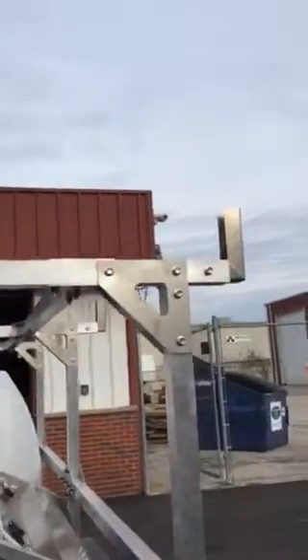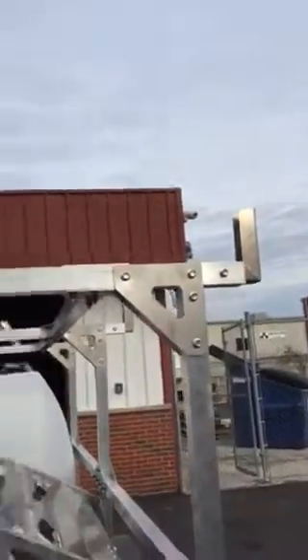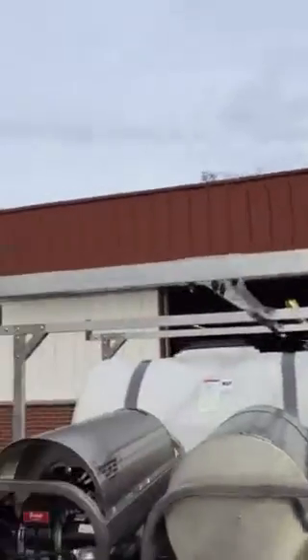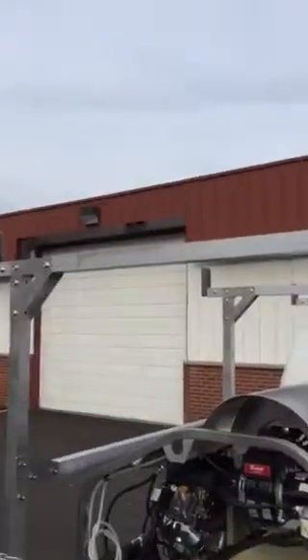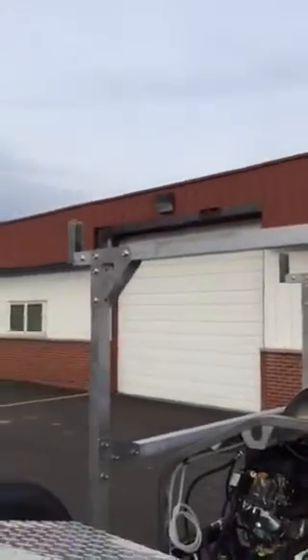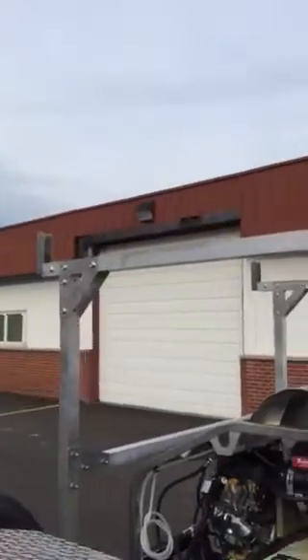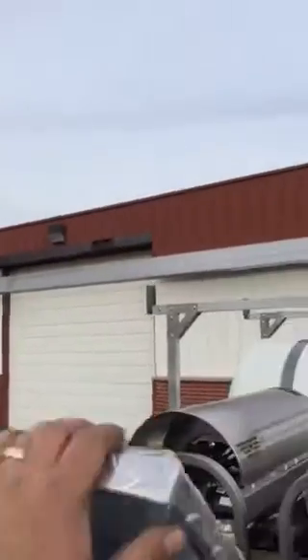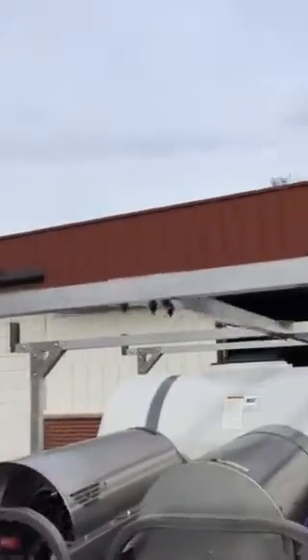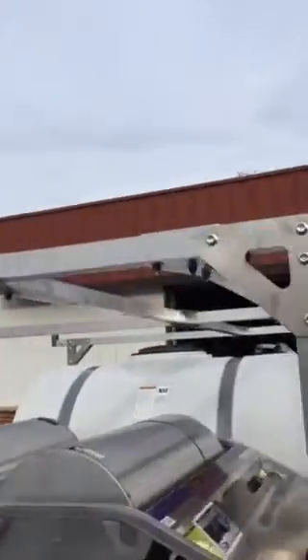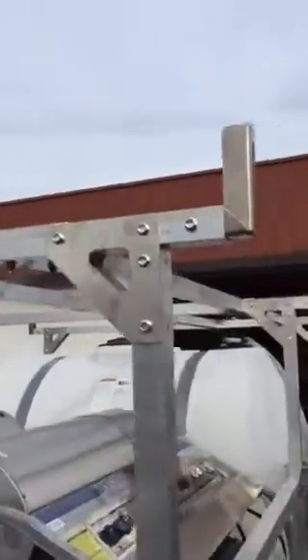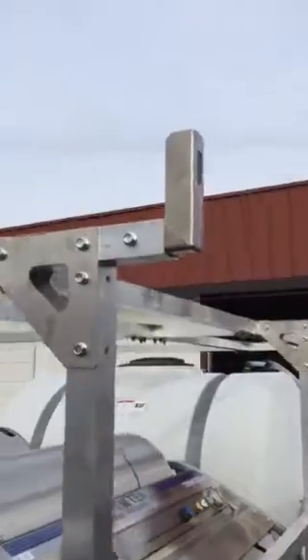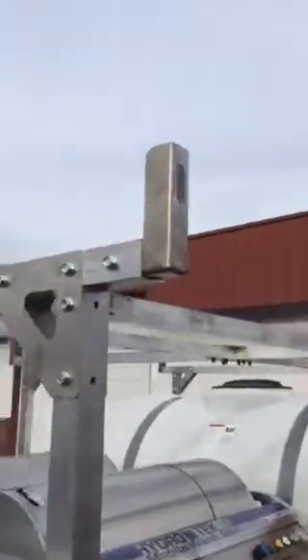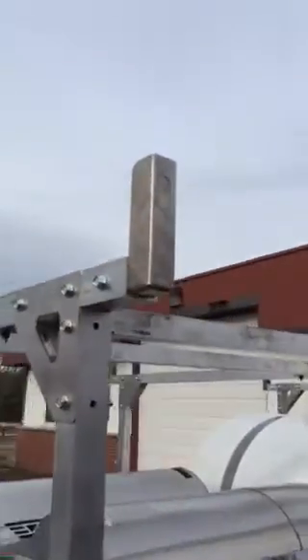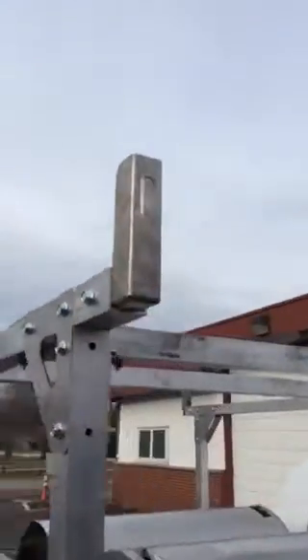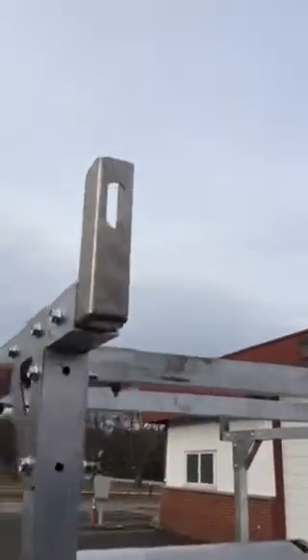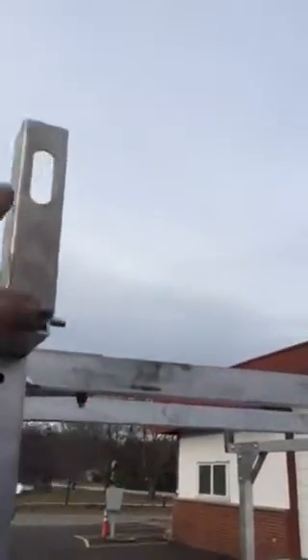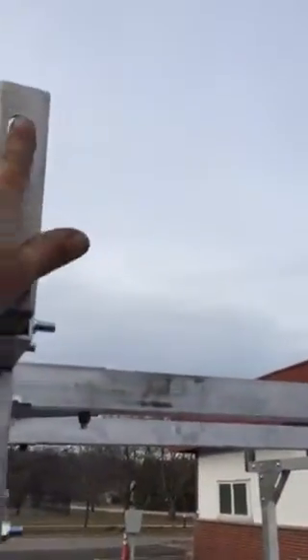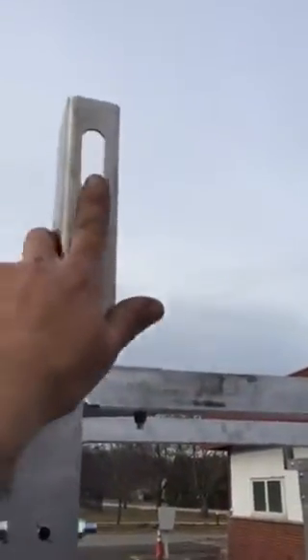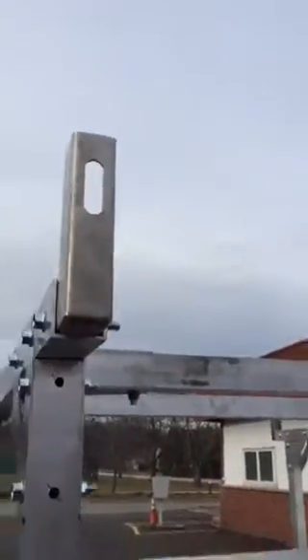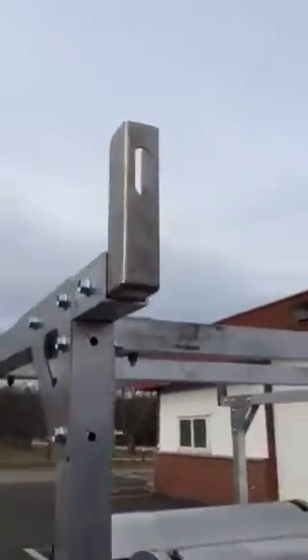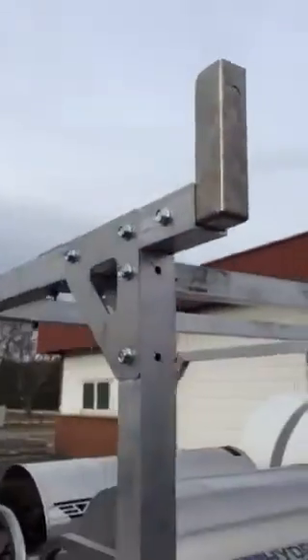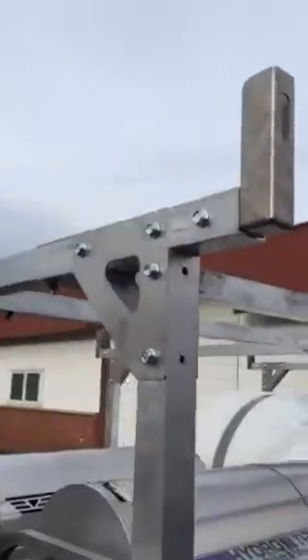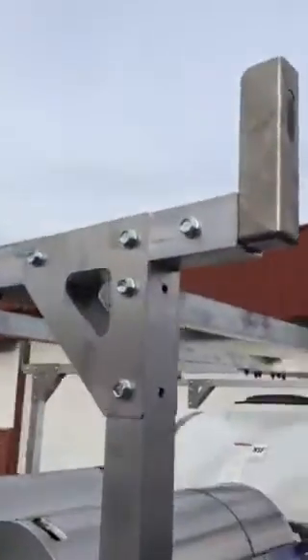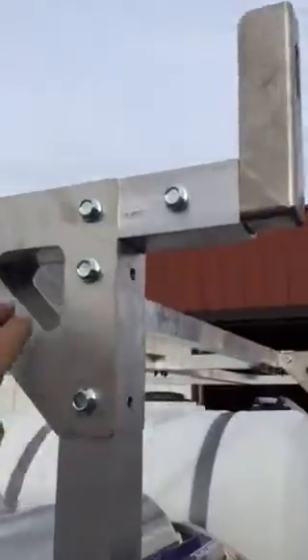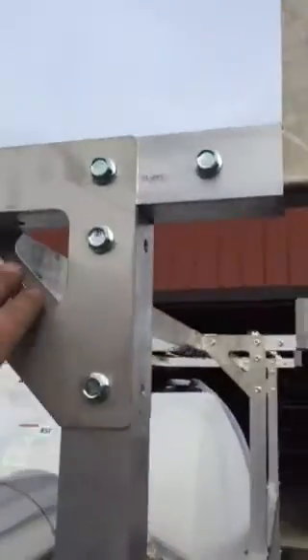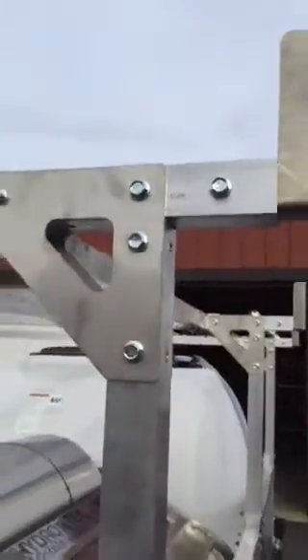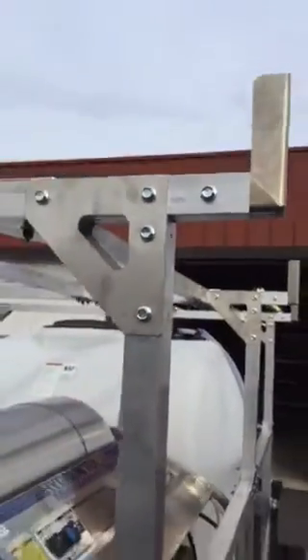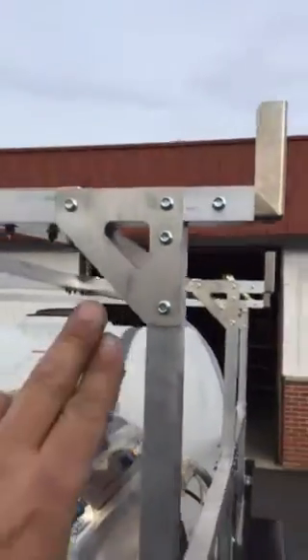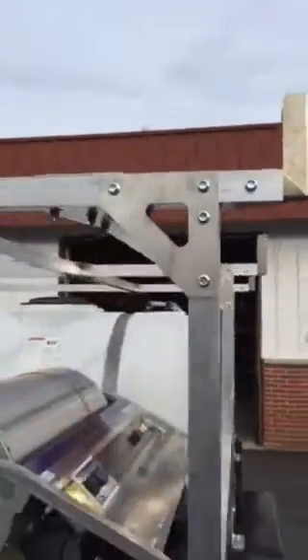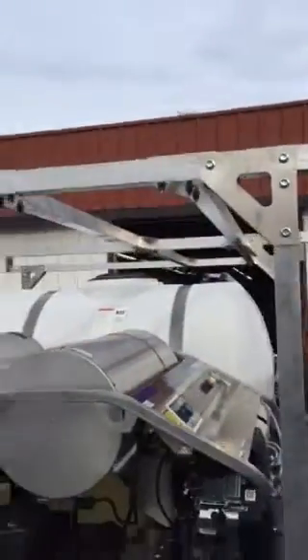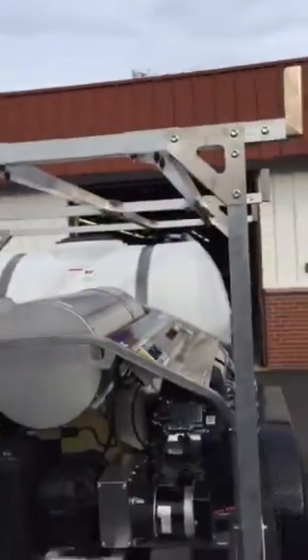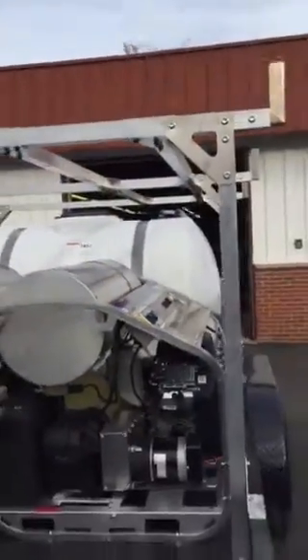We have end hooks on each side so that he can keep his ladders up. You can also see that we have tie-down spots there, and with these you can use them for tie-down as well.